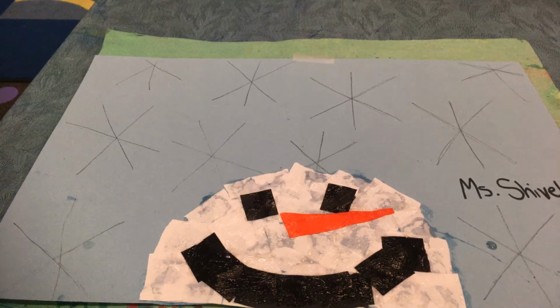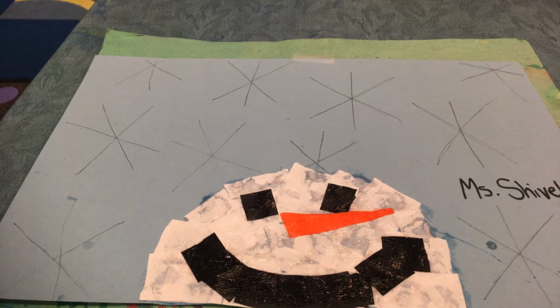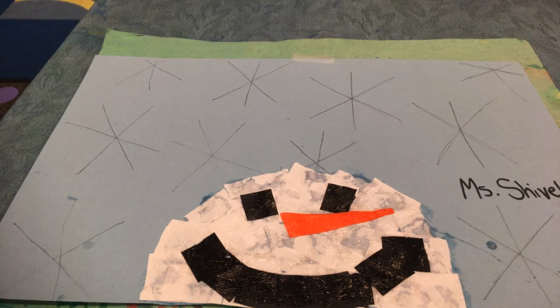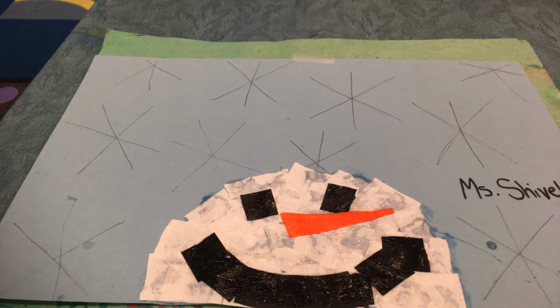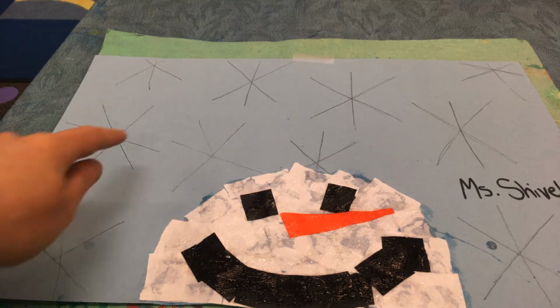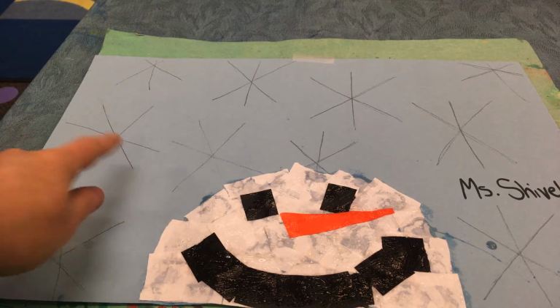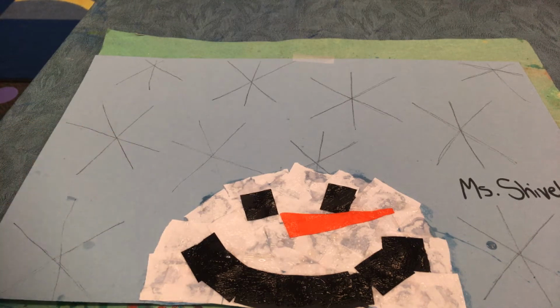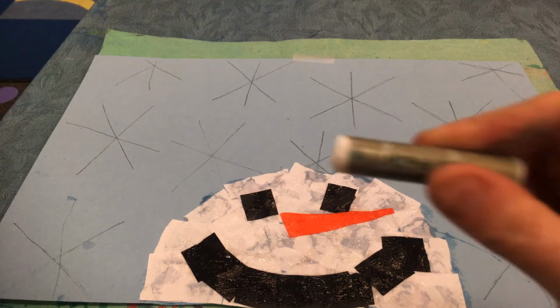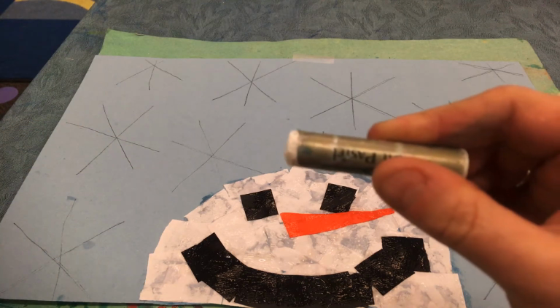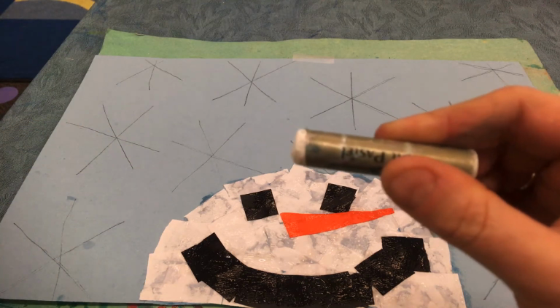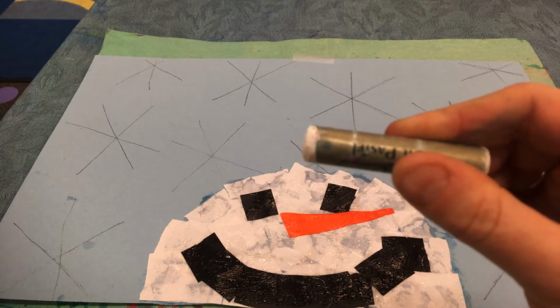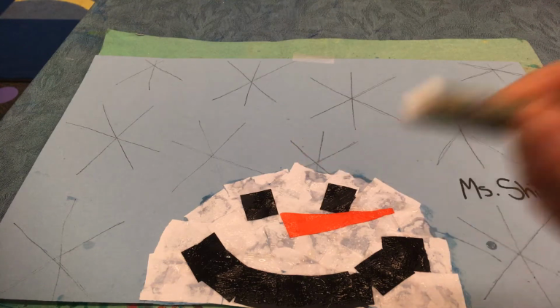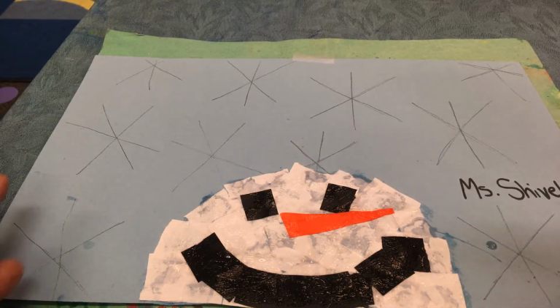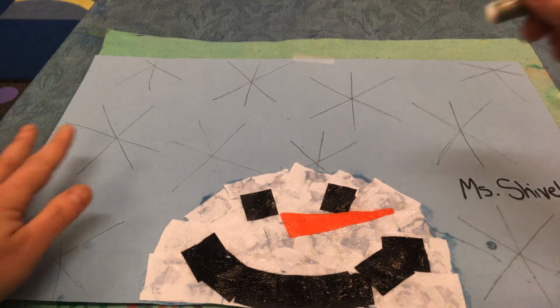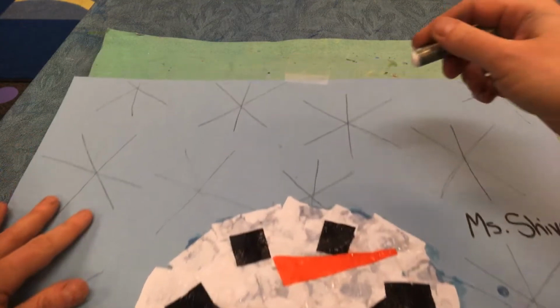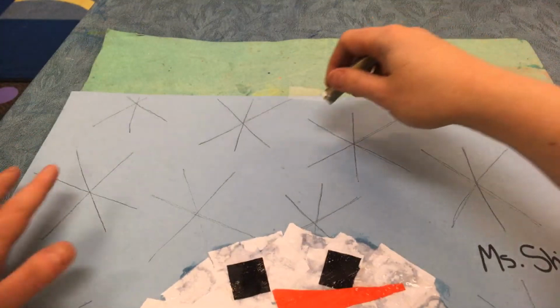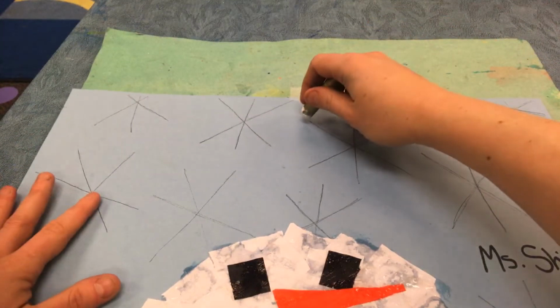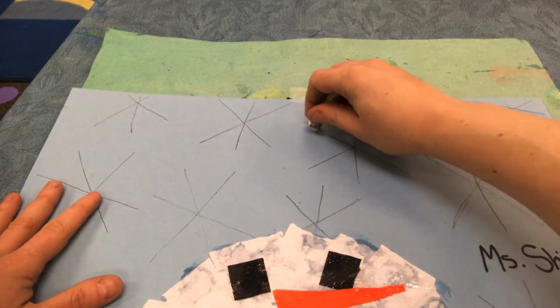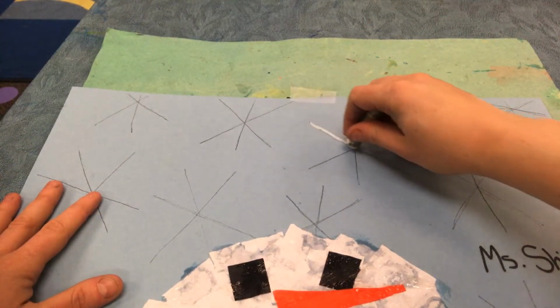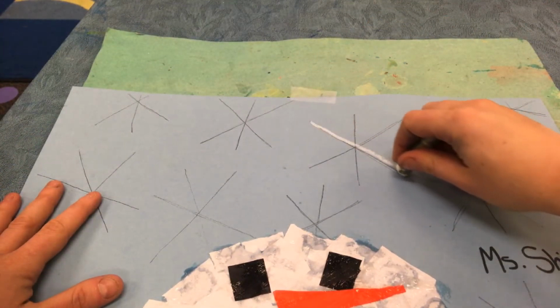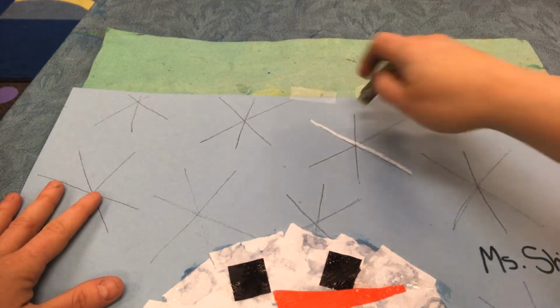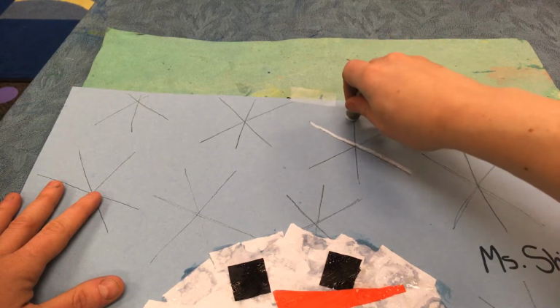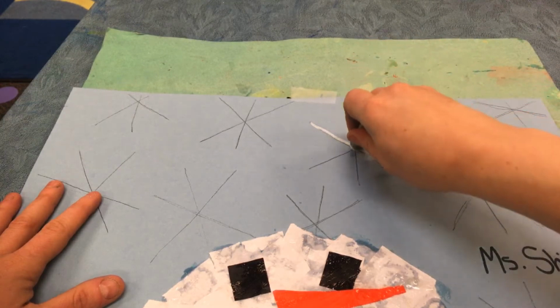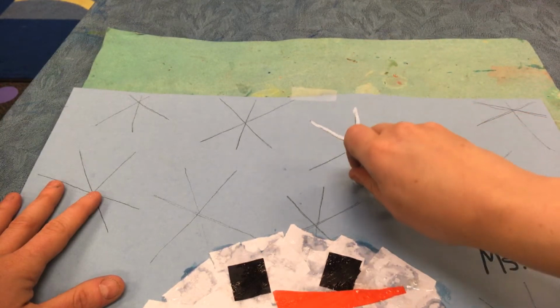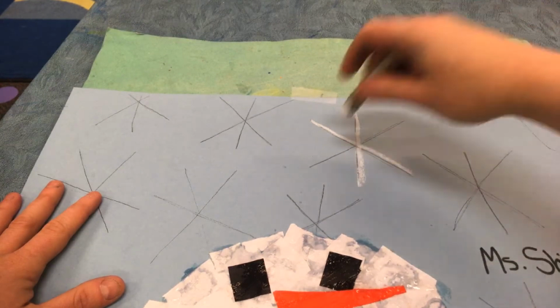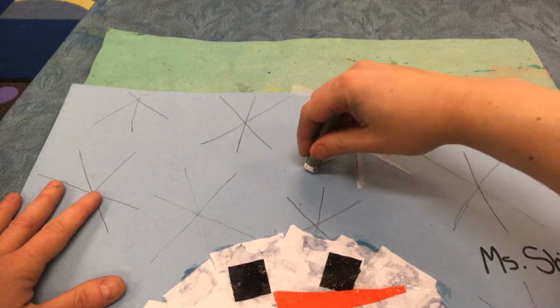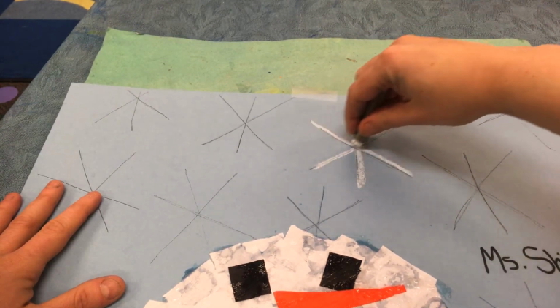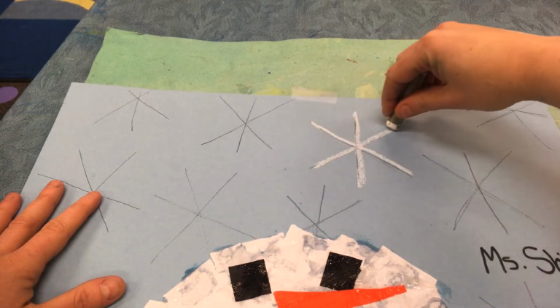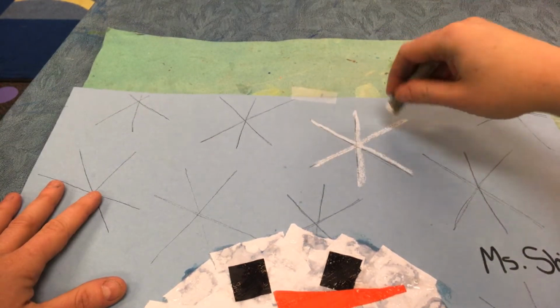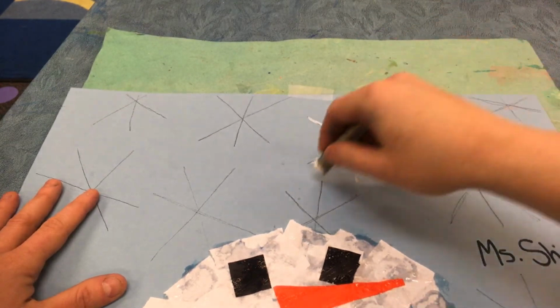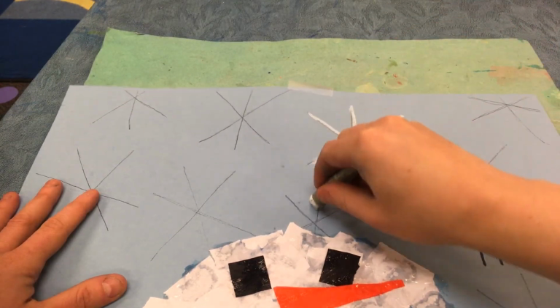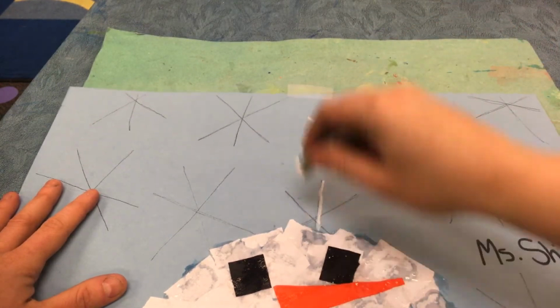Hello Artists! Today we're going to be tracing over our snowflakes with a white oil pastel. Find a snowflake and trace those lines. Try to cover them up so we don't see them anymore.